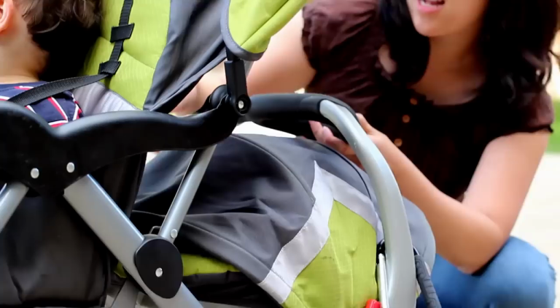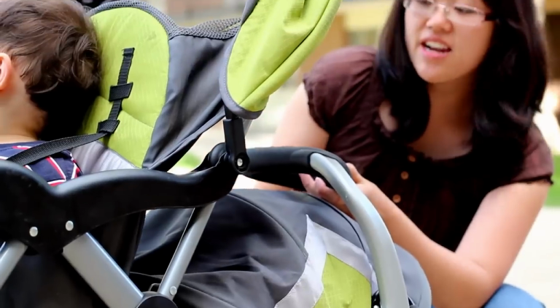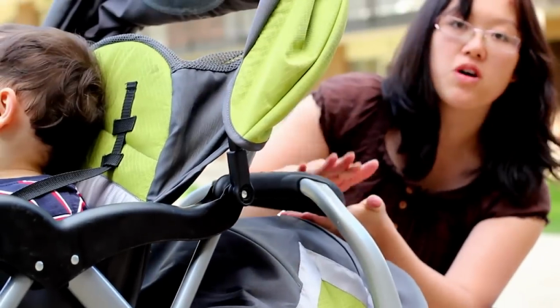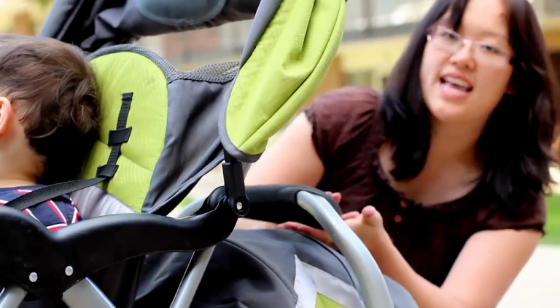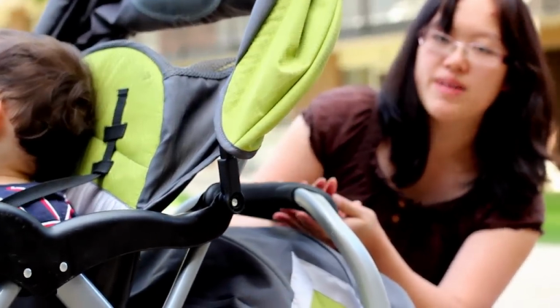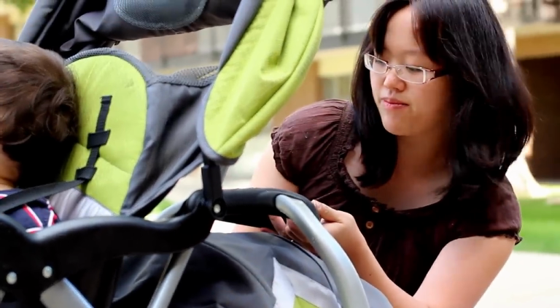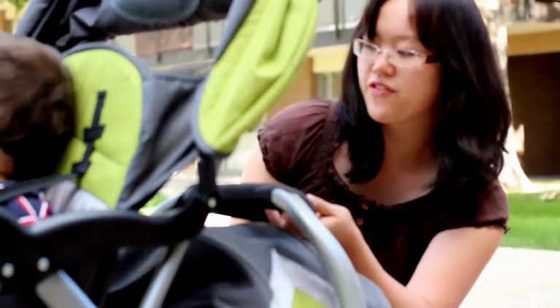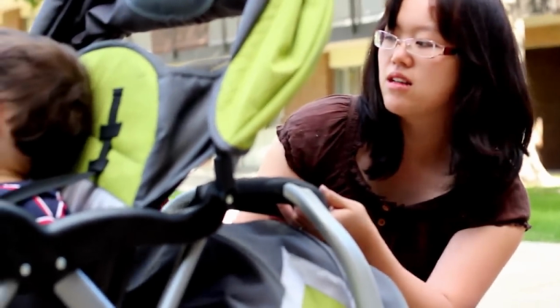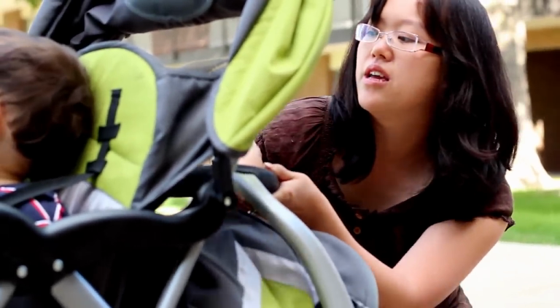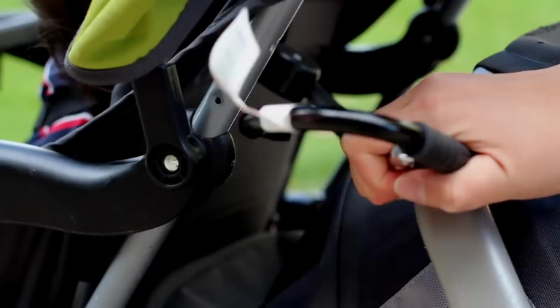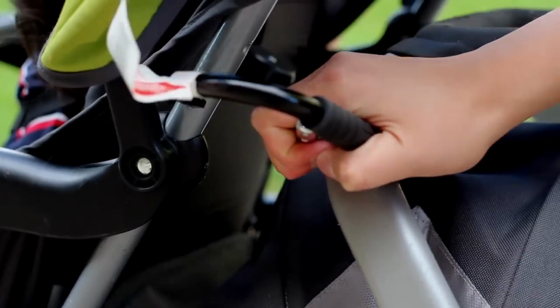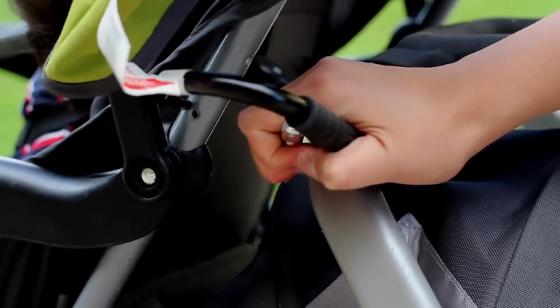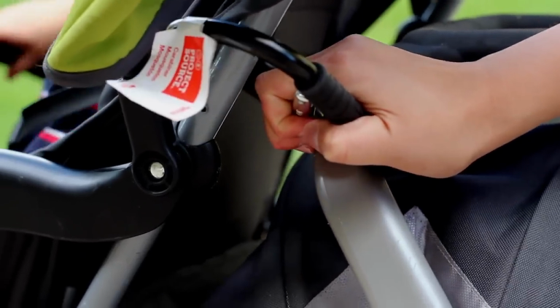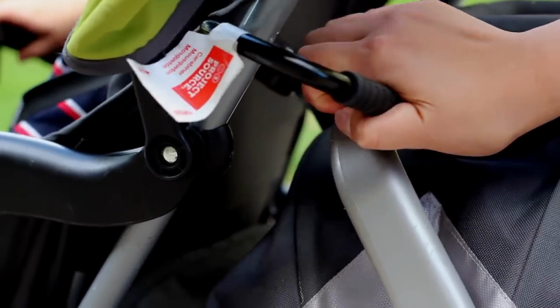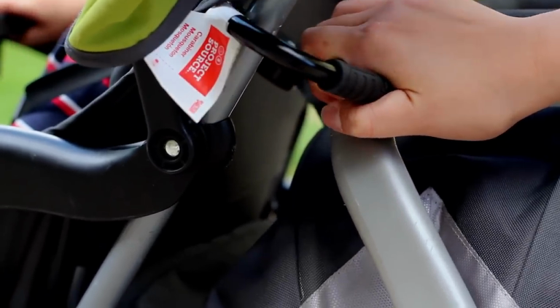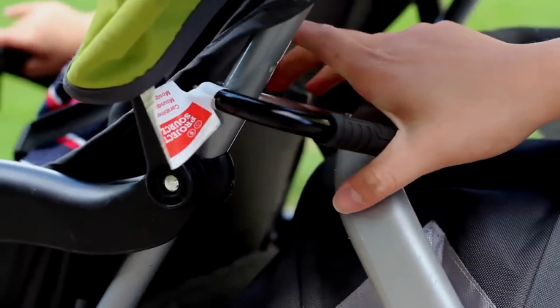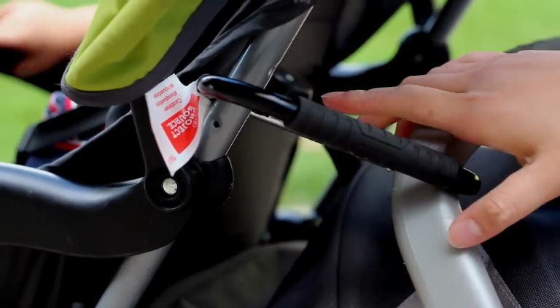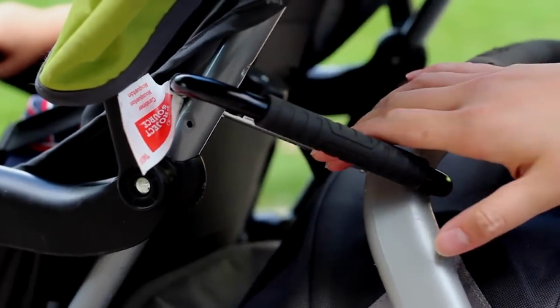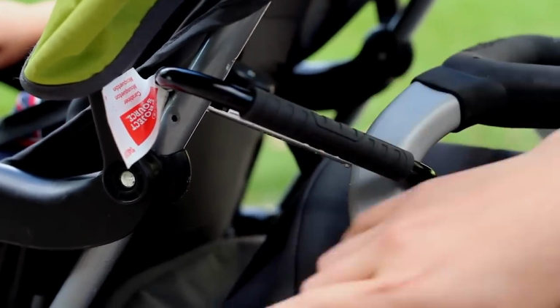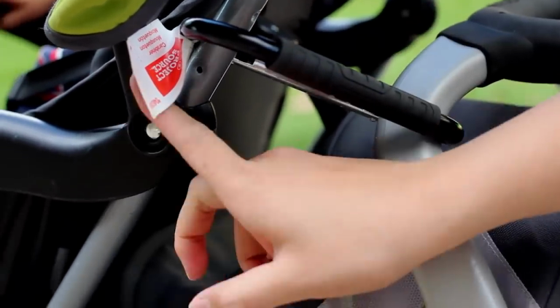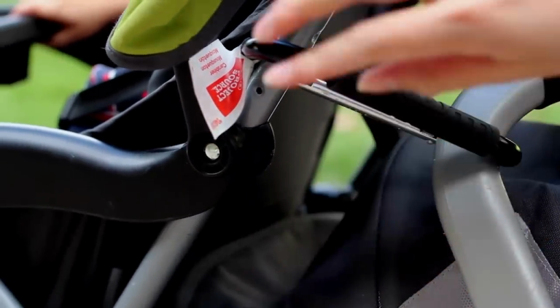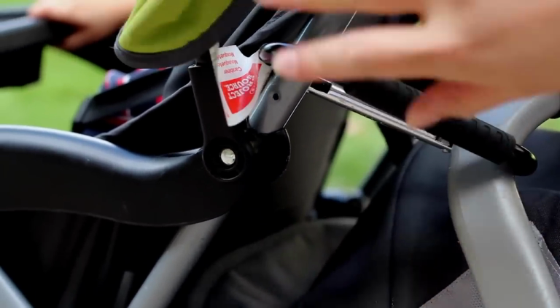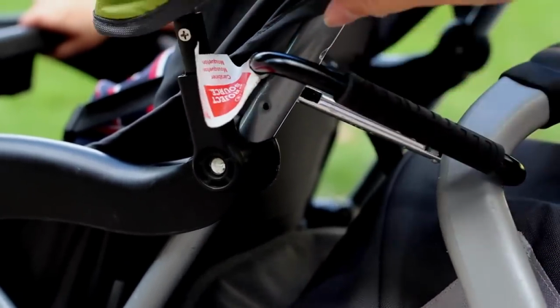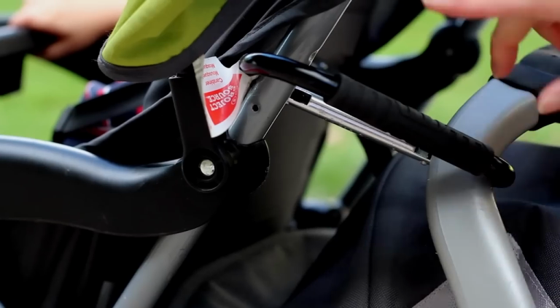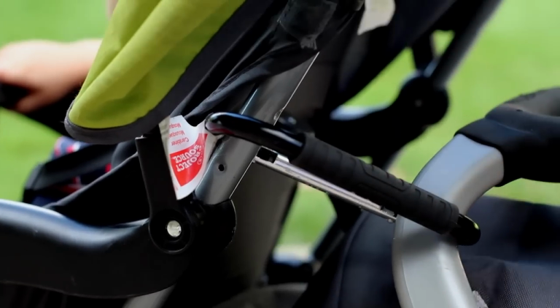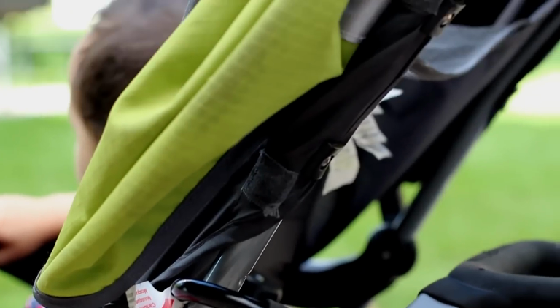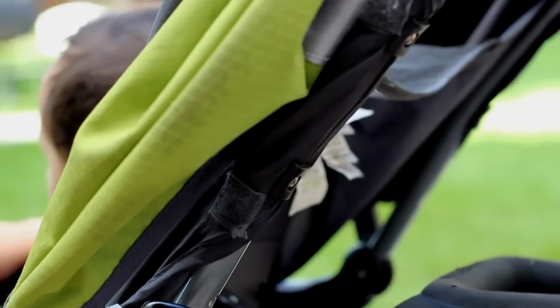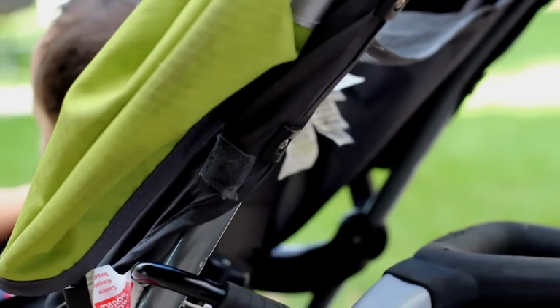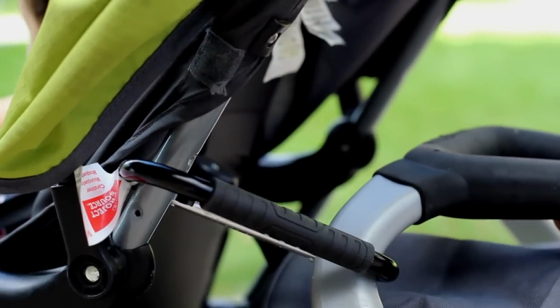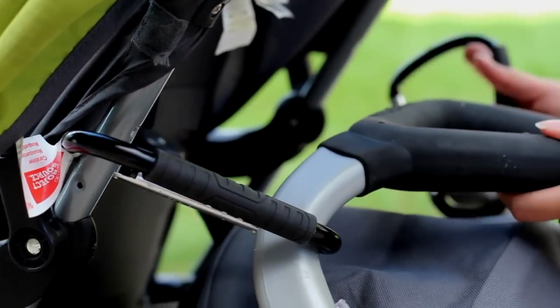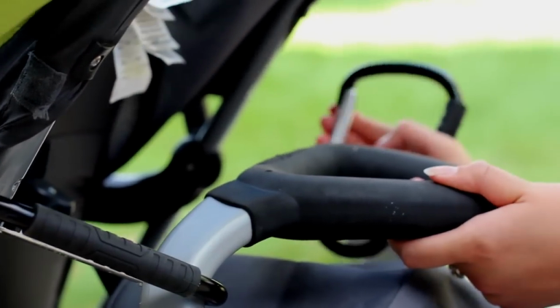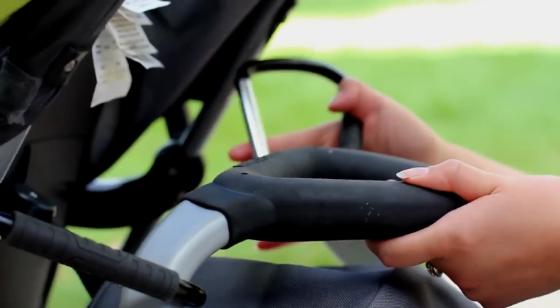Then, as you're holding this handle making sure the baby doesn't fall, you take the carabiner and you hook it into this rod which is in between the sunshade and the handle. And you do the same thing on the other side.